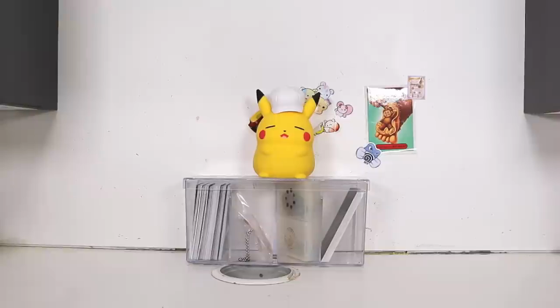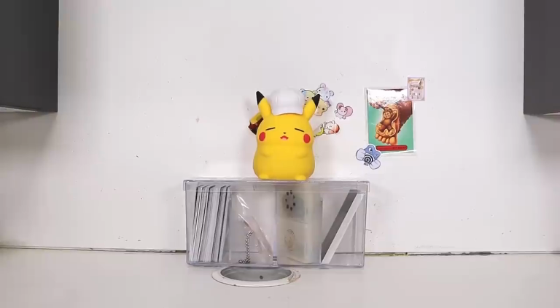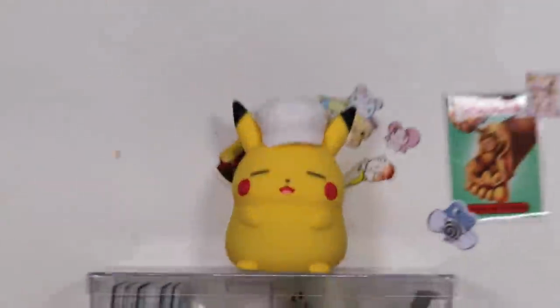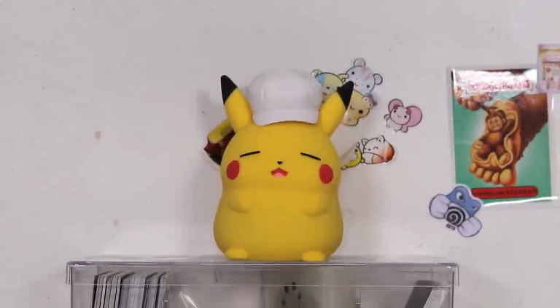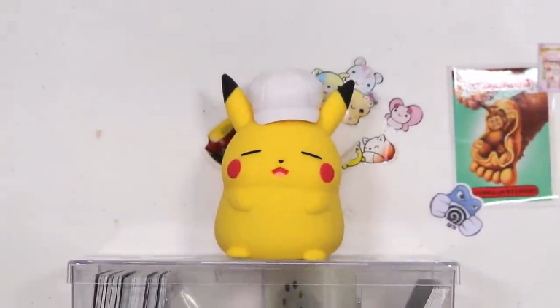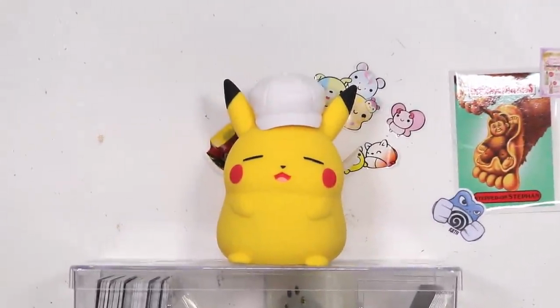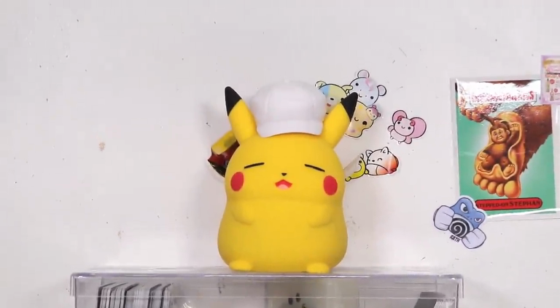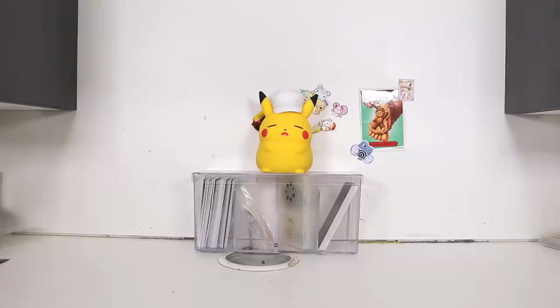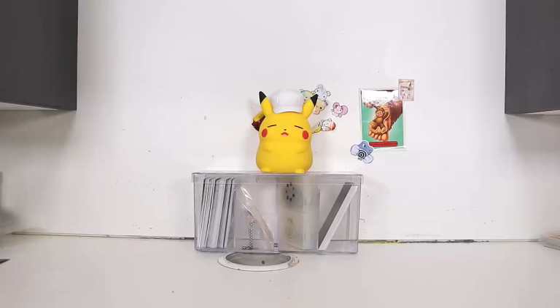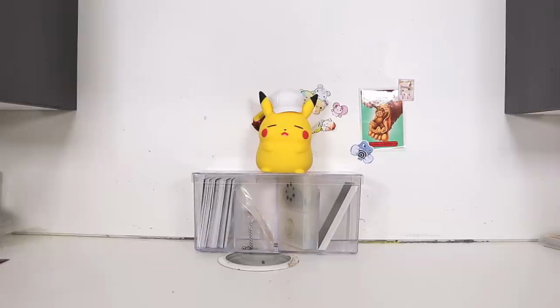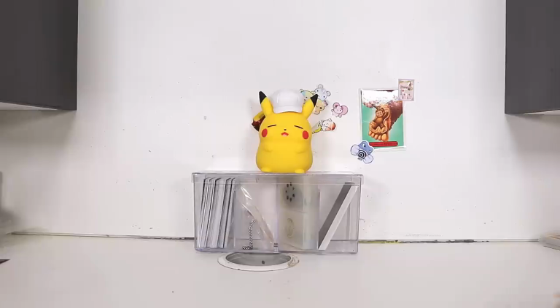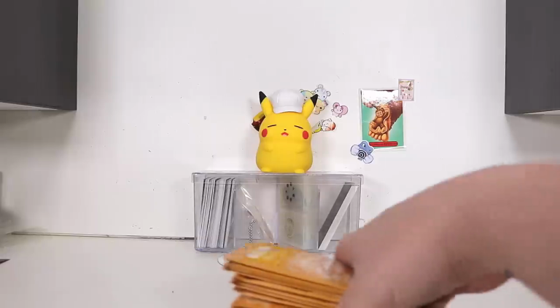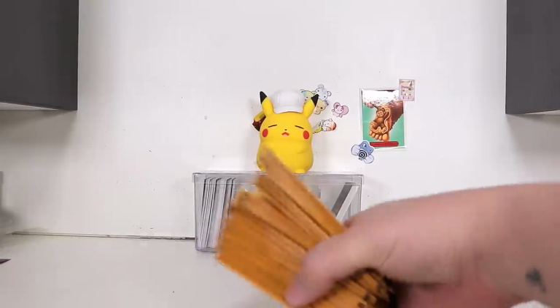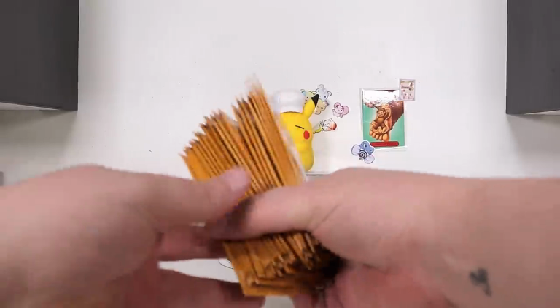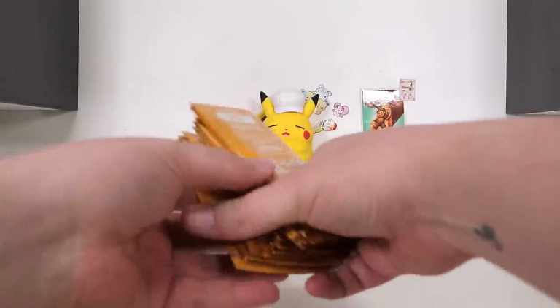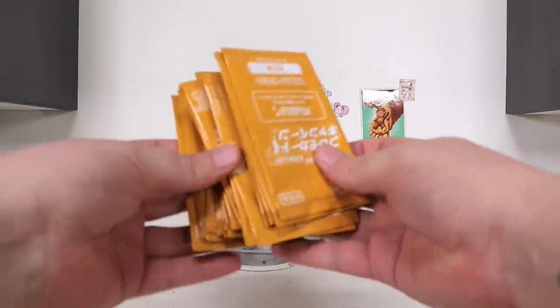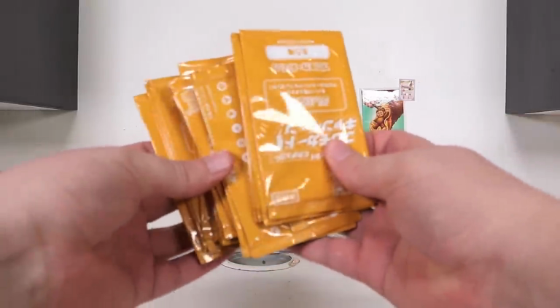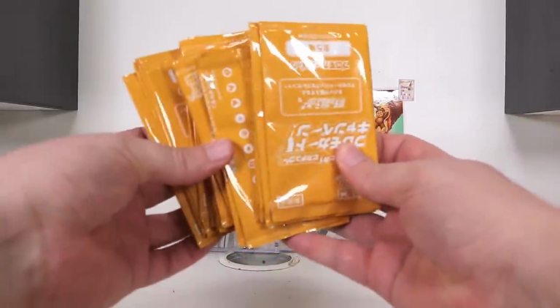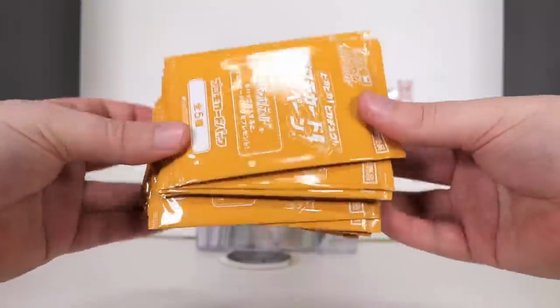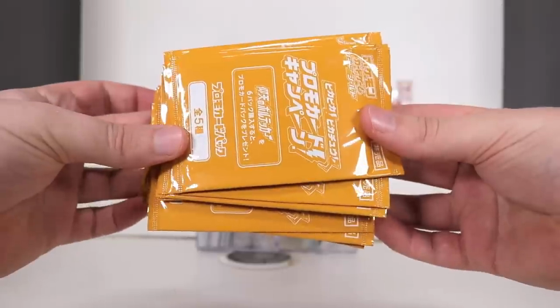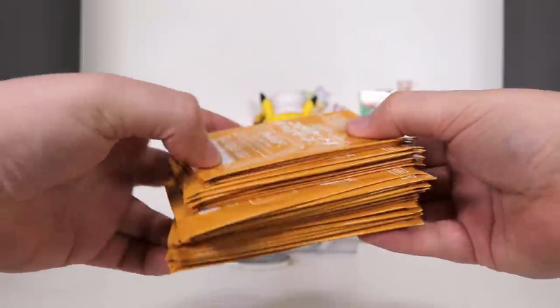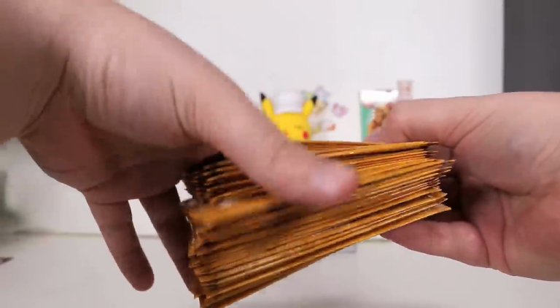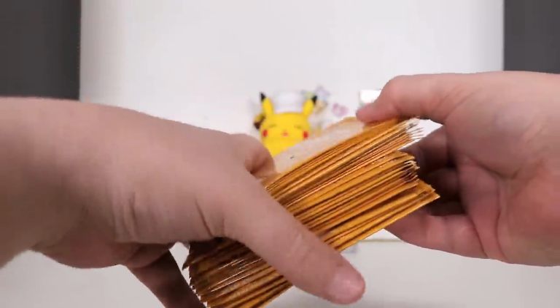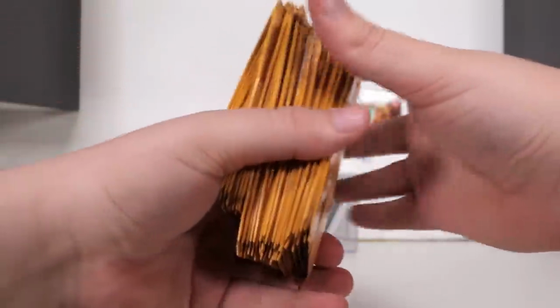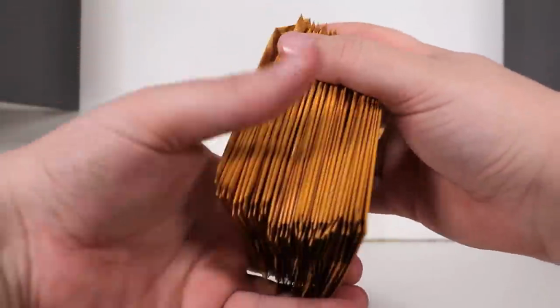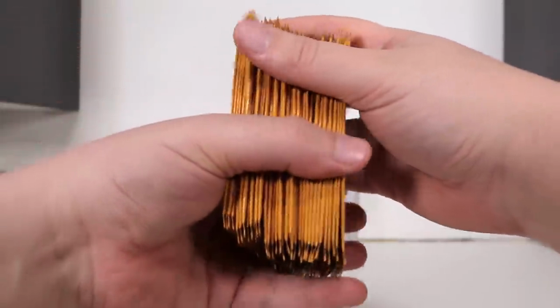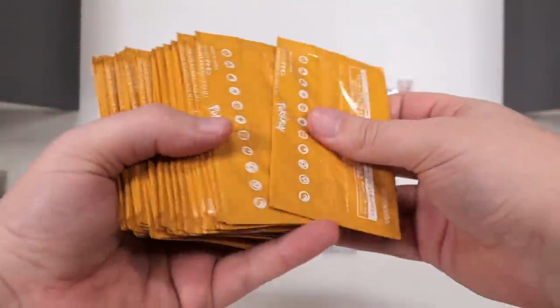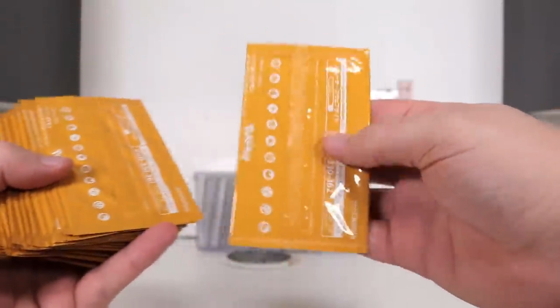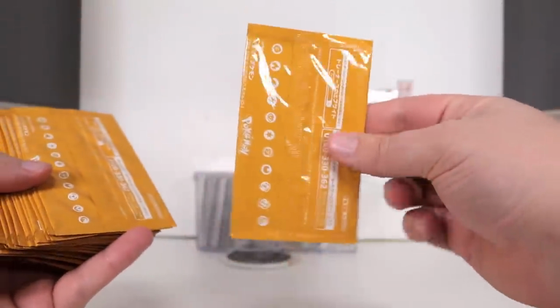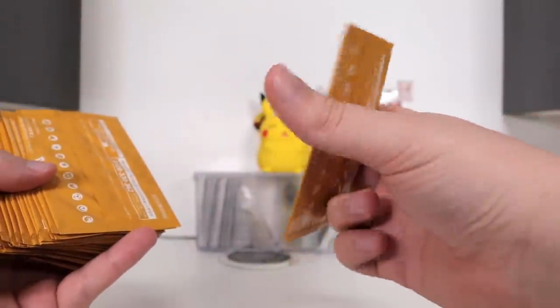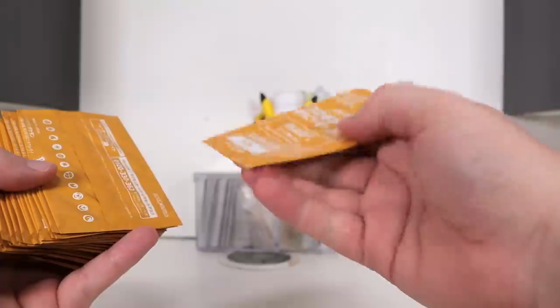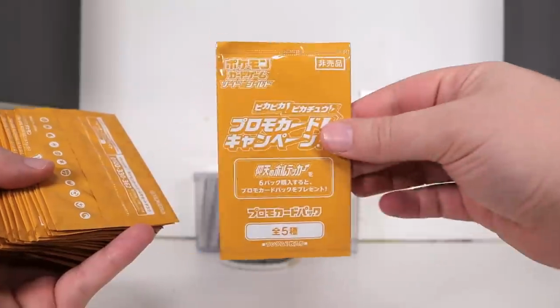Pikachu! Where are the other boys? Oh, that's right — it's Pika Pika Campaign Day! We have 35 Pika Pika Campaign Promo Packs to open today.